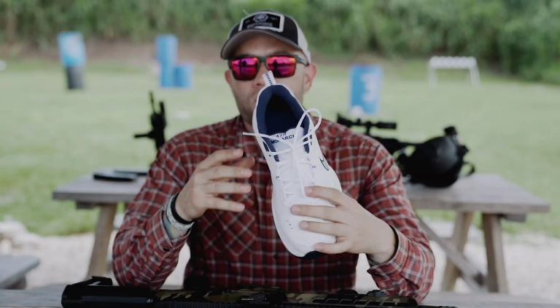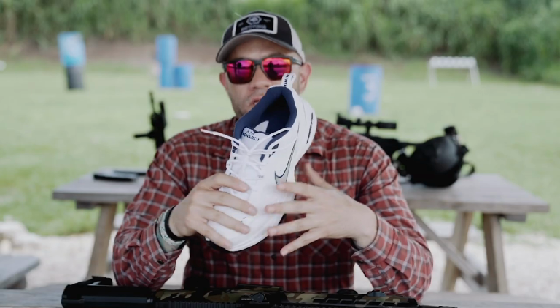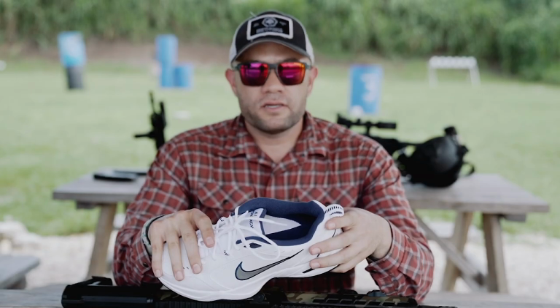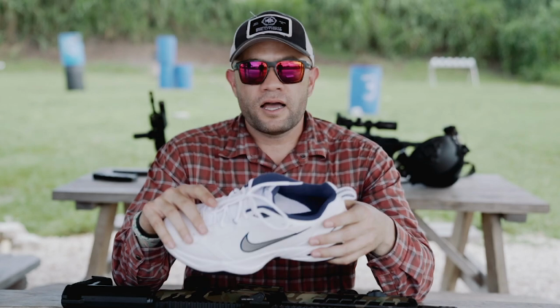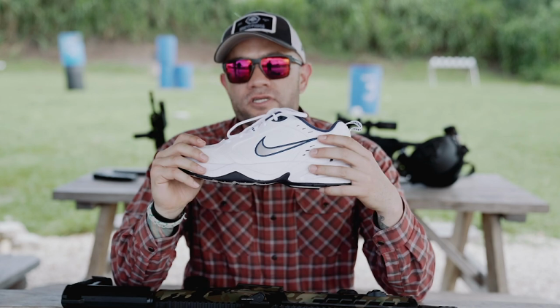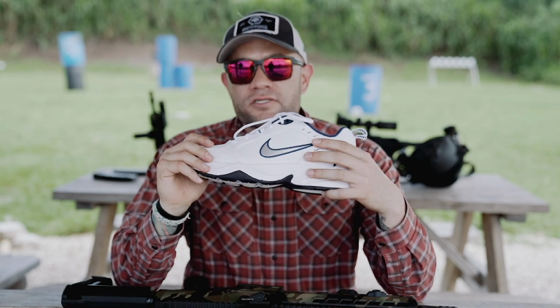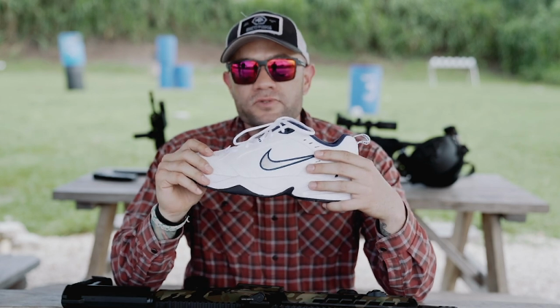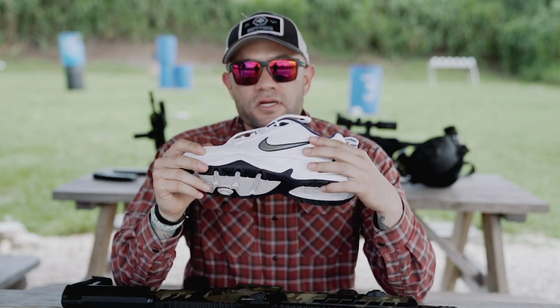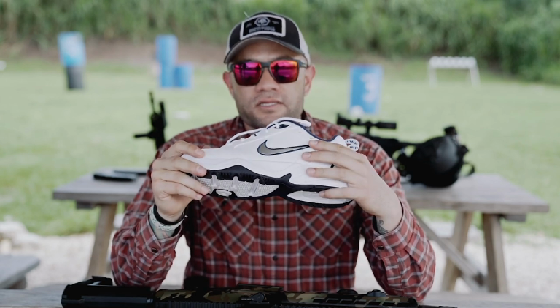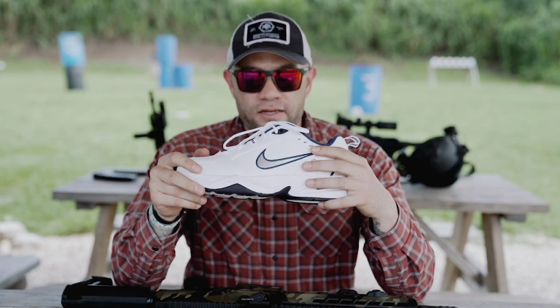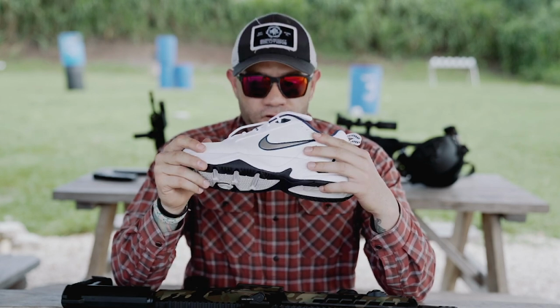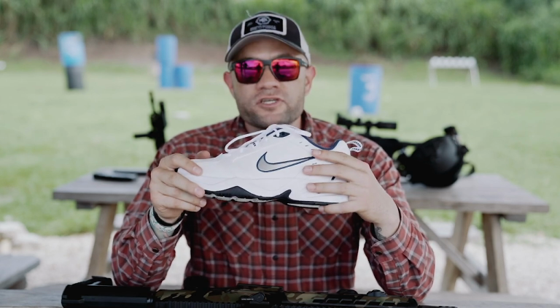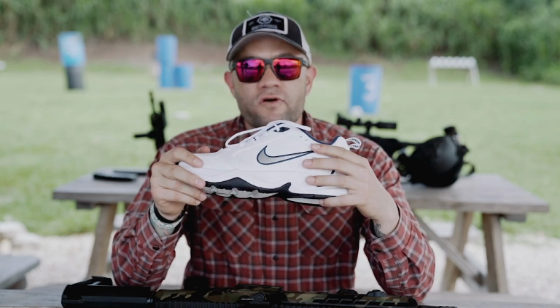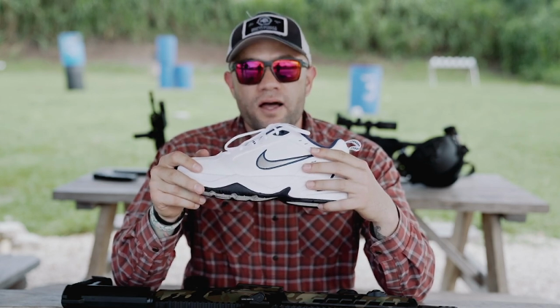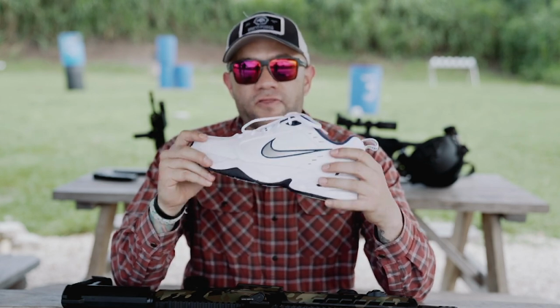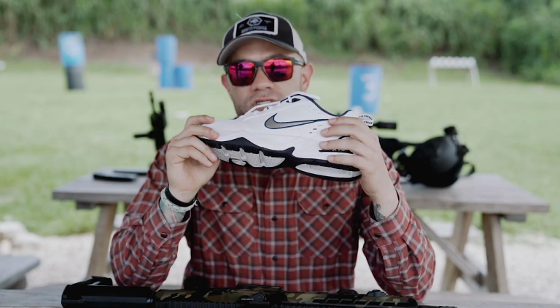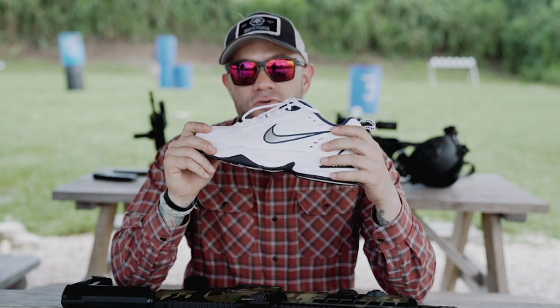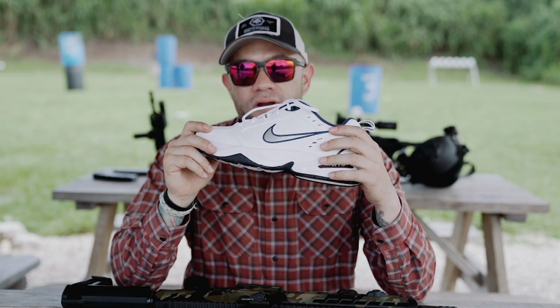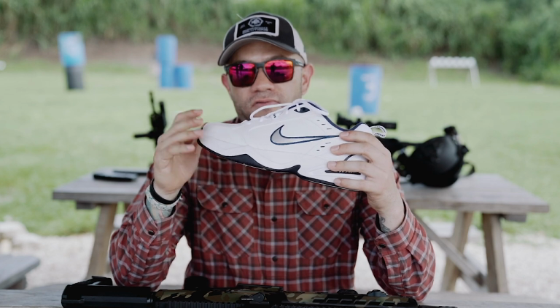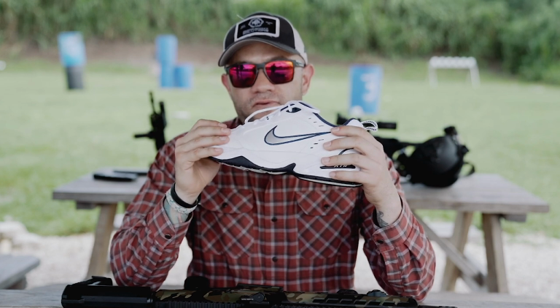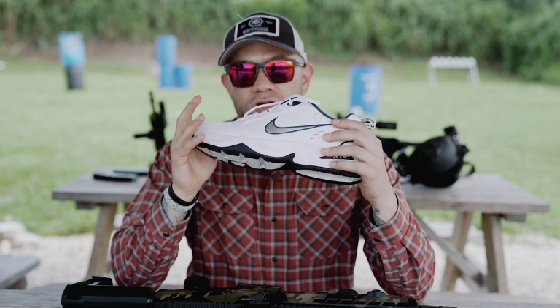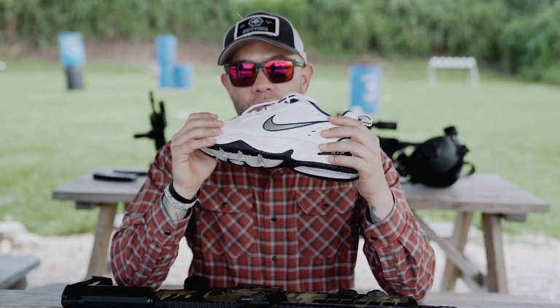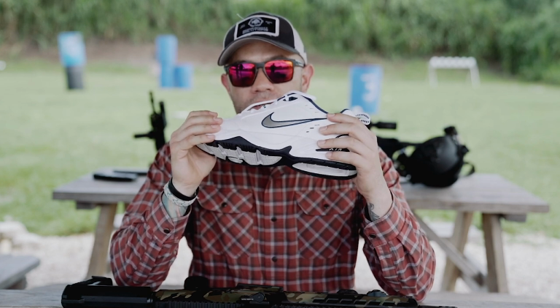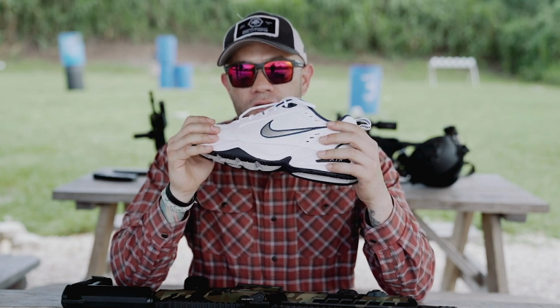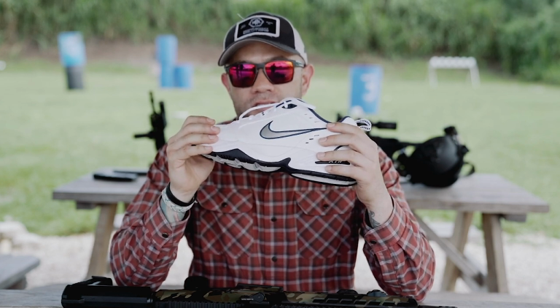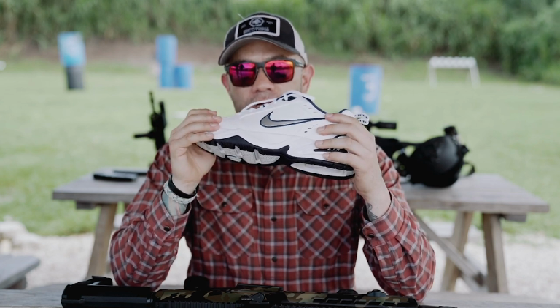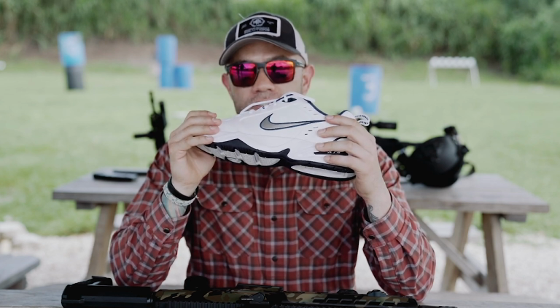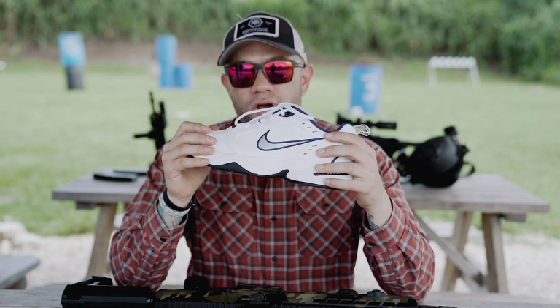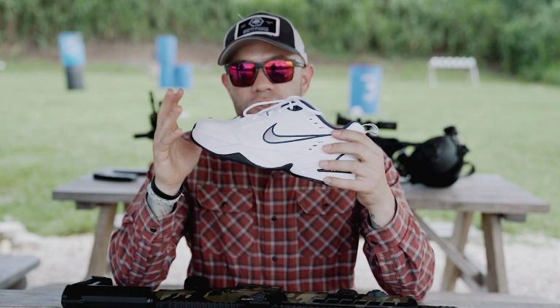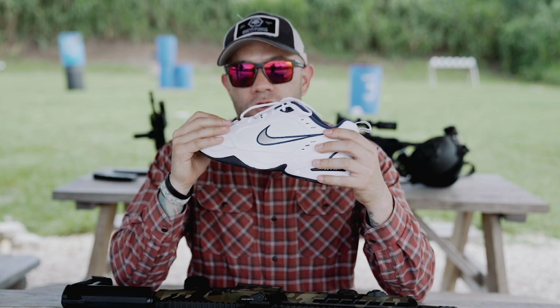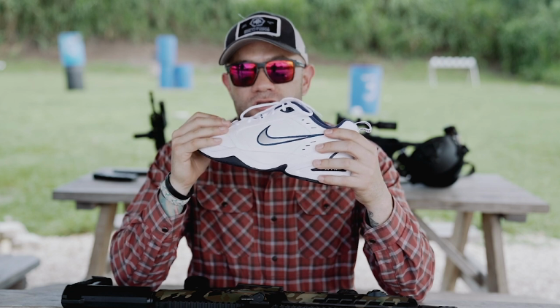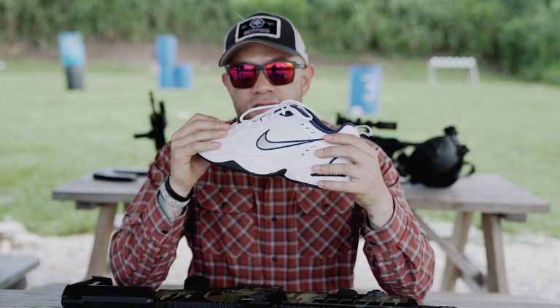The kind folks at Genesis Arms said that for every Gen 12 you buy, they will send you a pair of fresh white Monarchs — just go ahead and include in the notes your size.